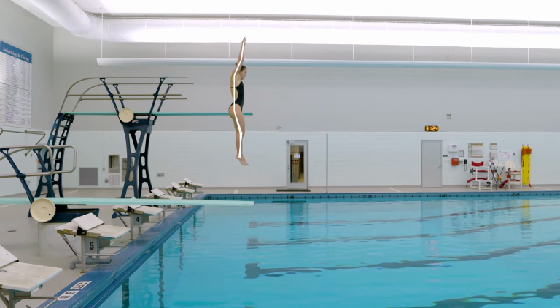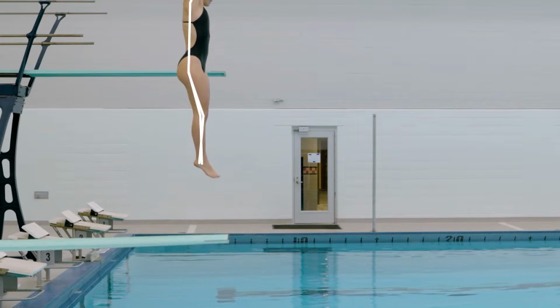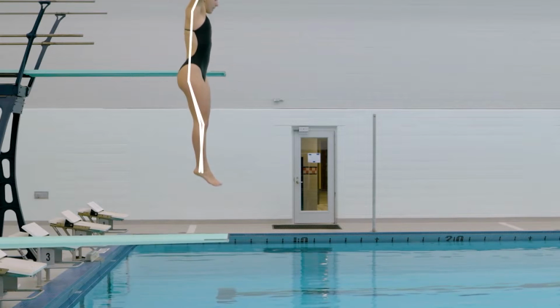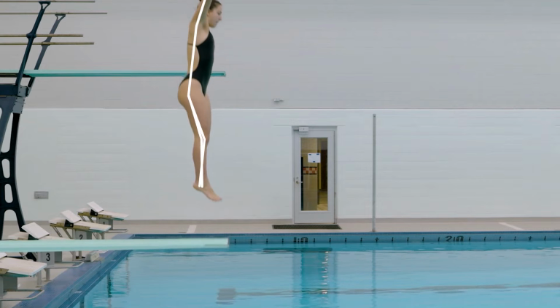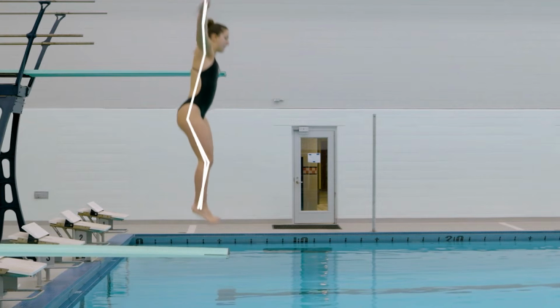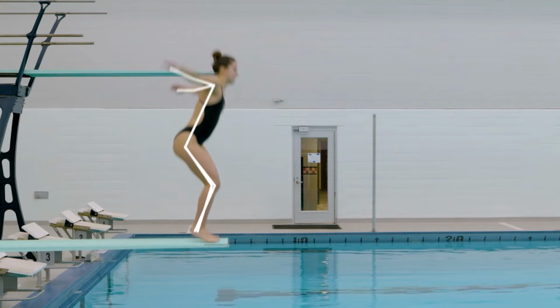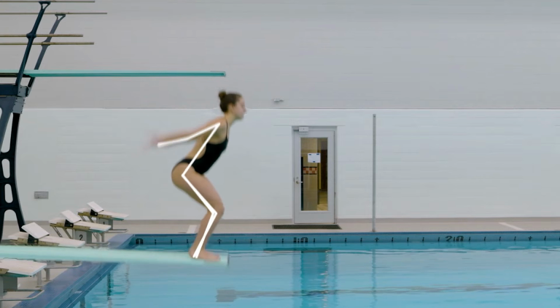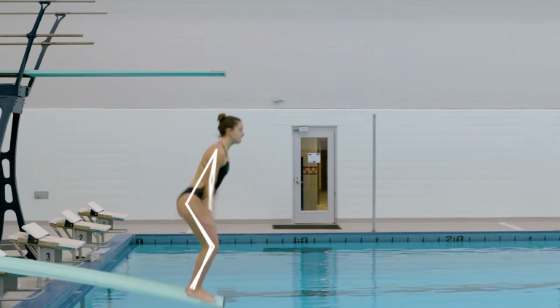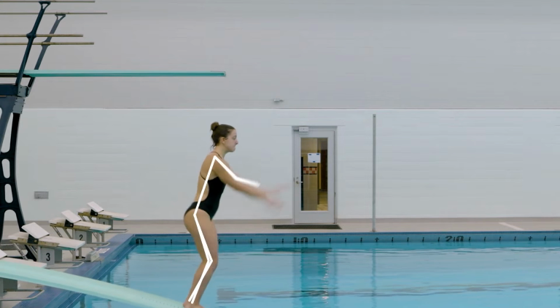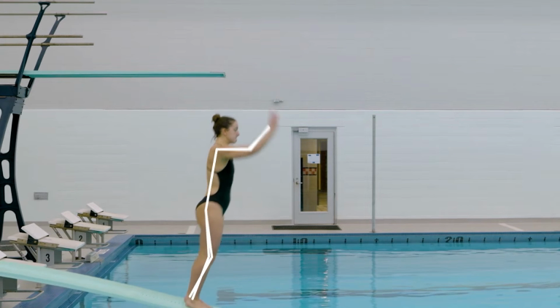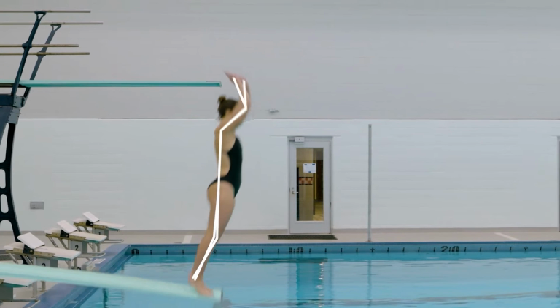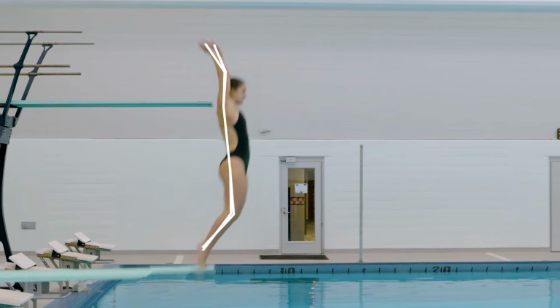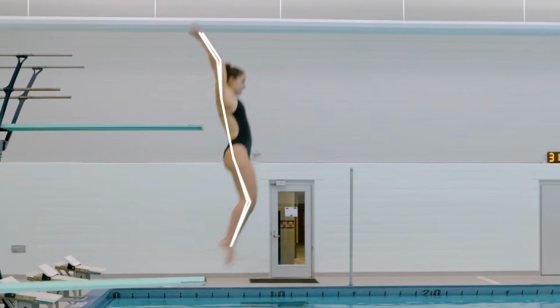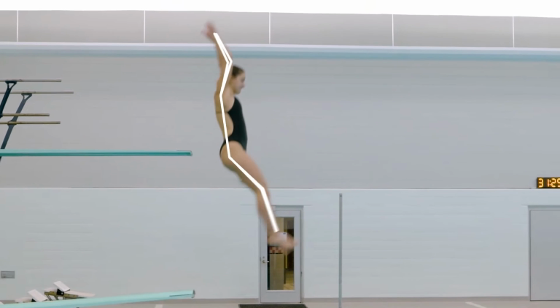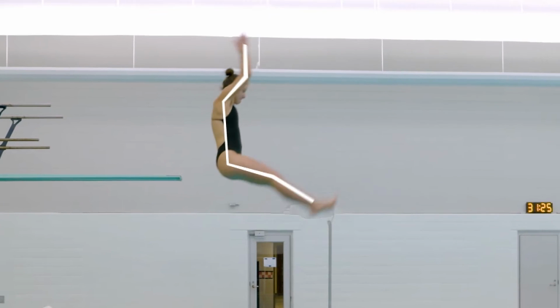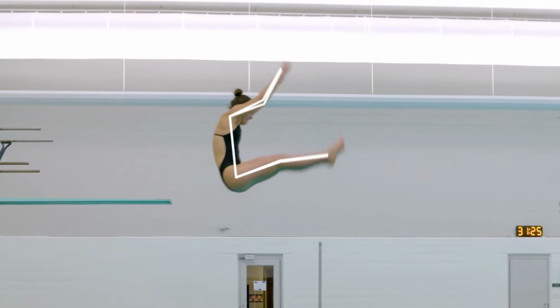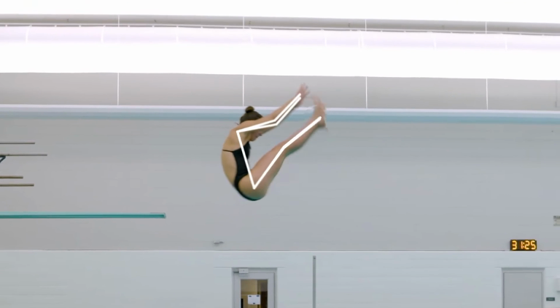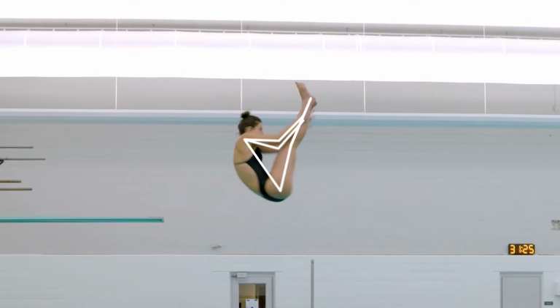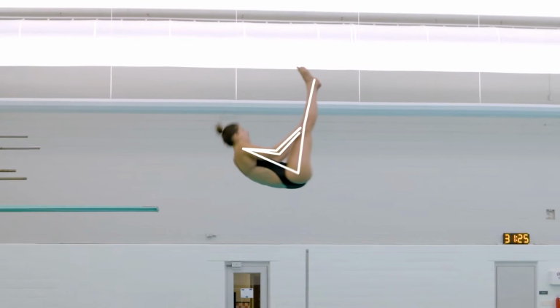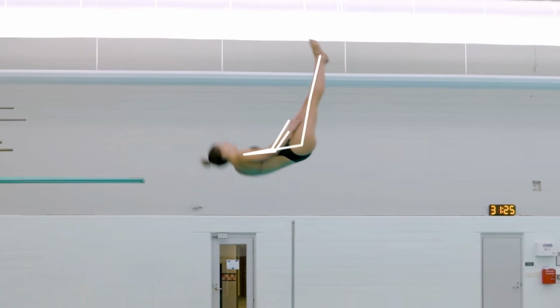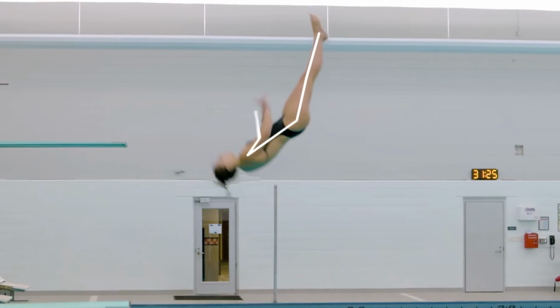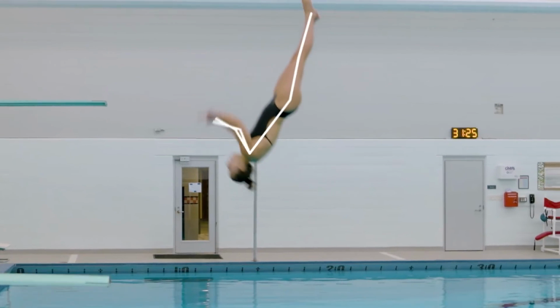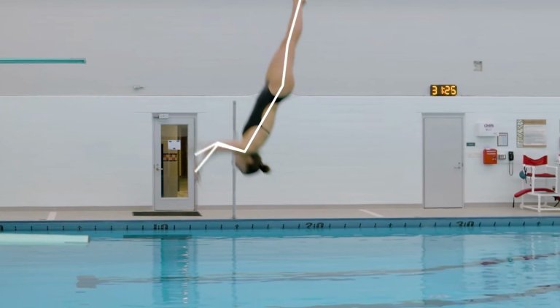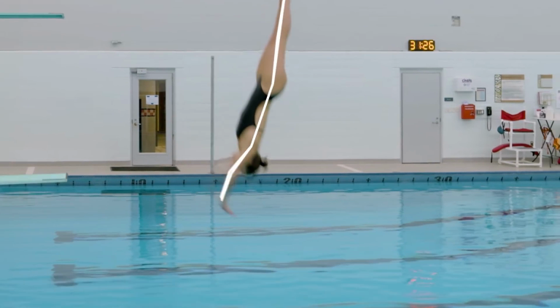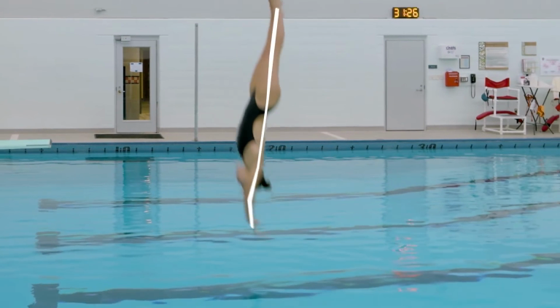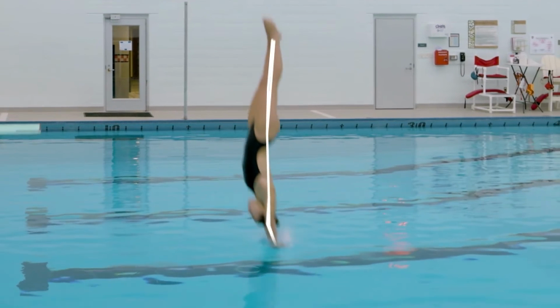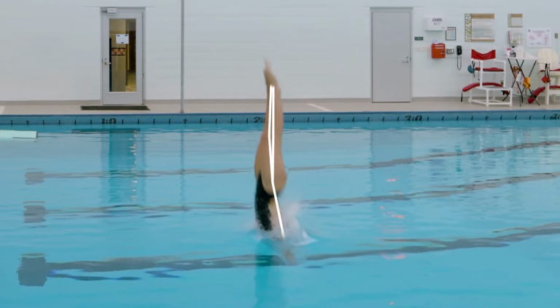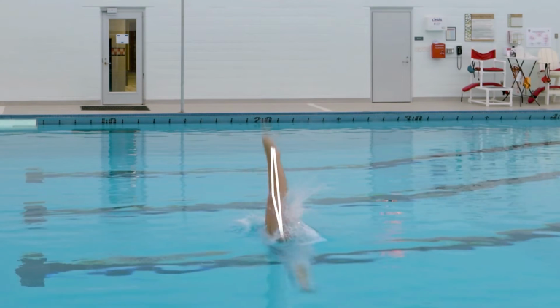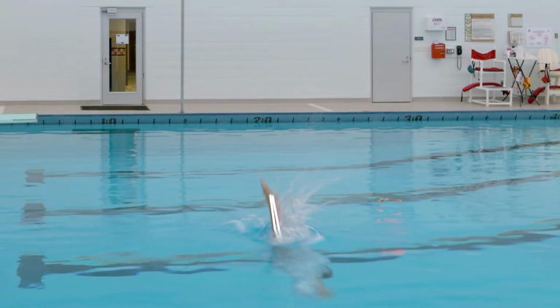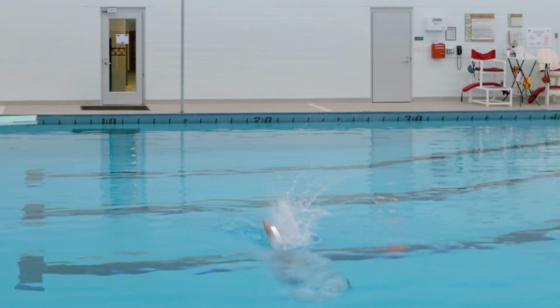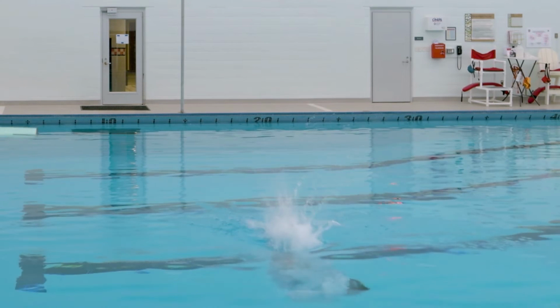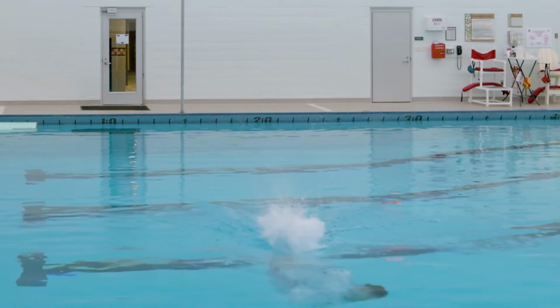You'll often see divers at the top of their dive tuck into a tight ball or bring their arms in close, and then as they go to enter the water they'll extend to slow down that rotation and enter cleanly.